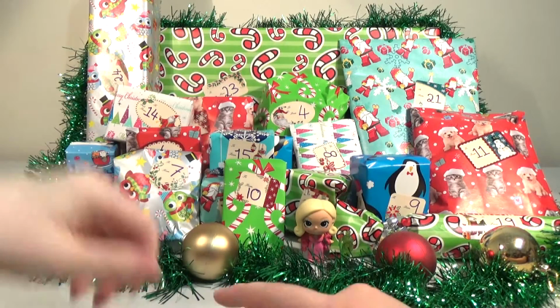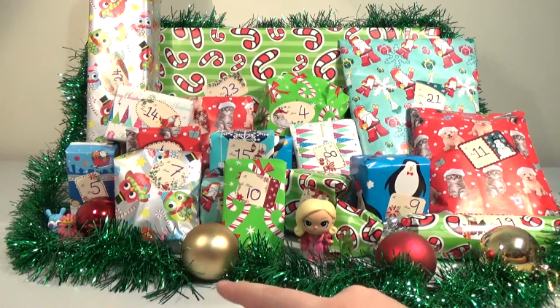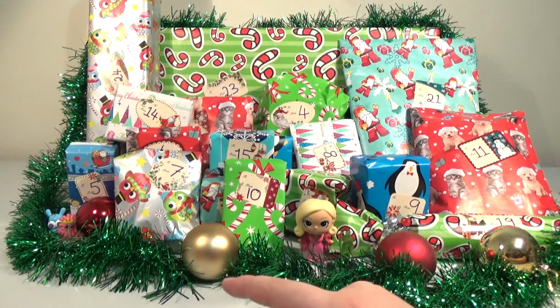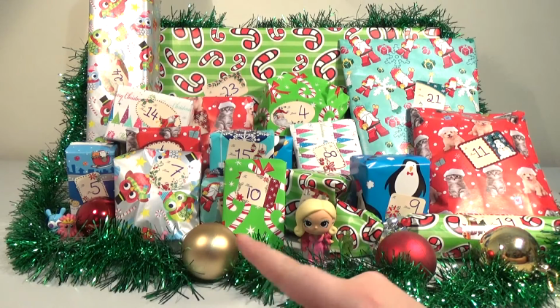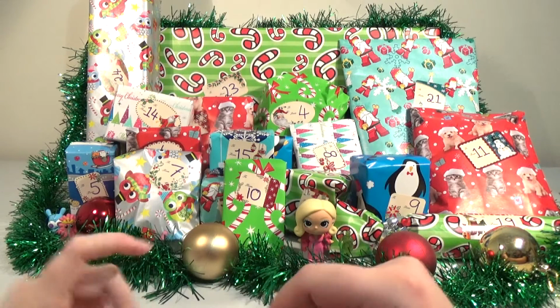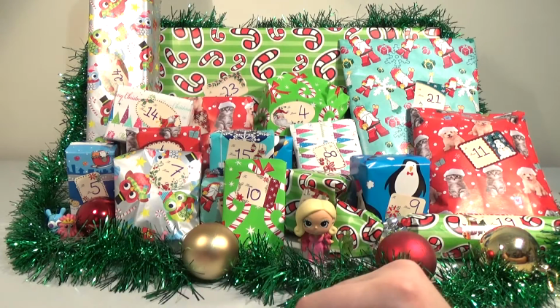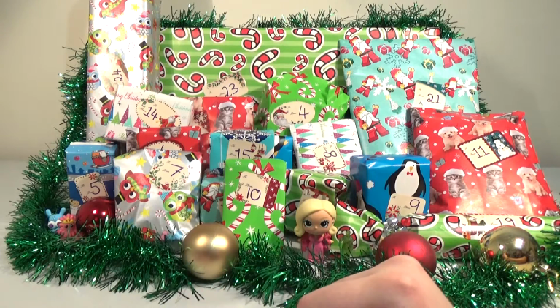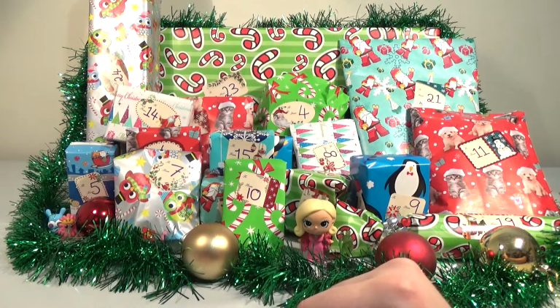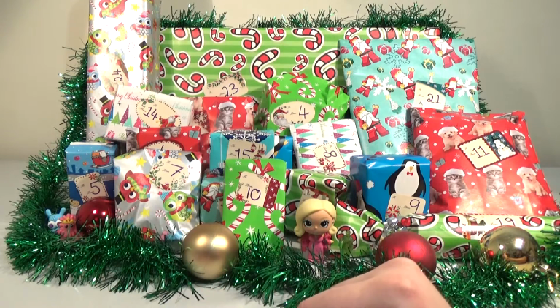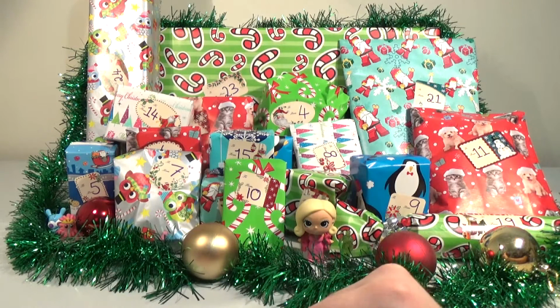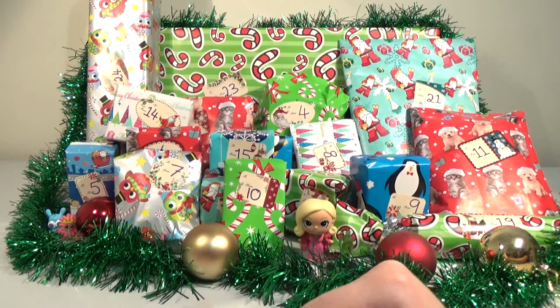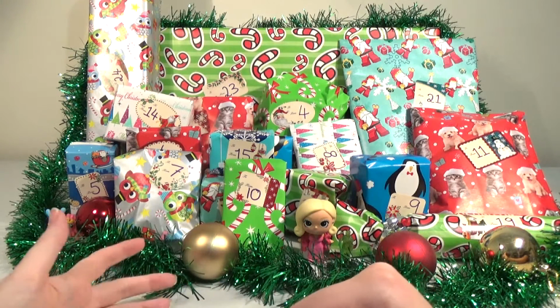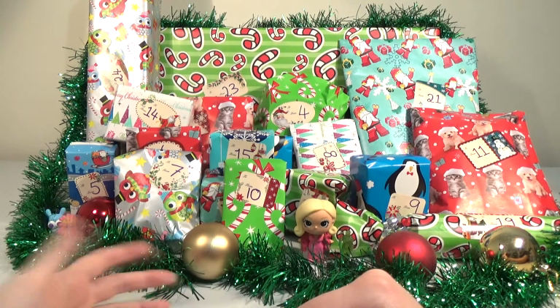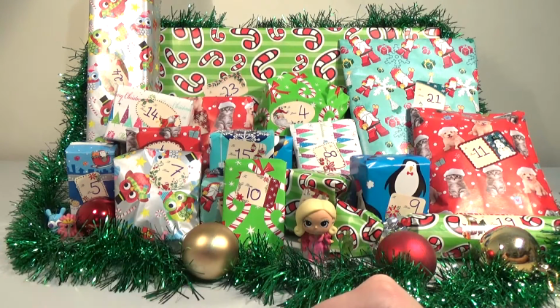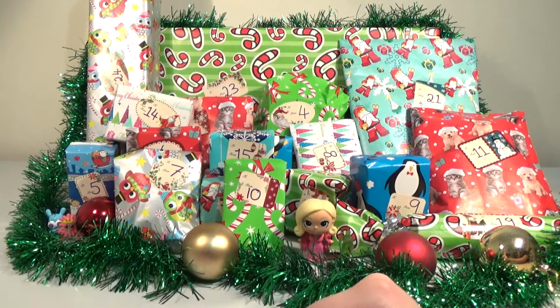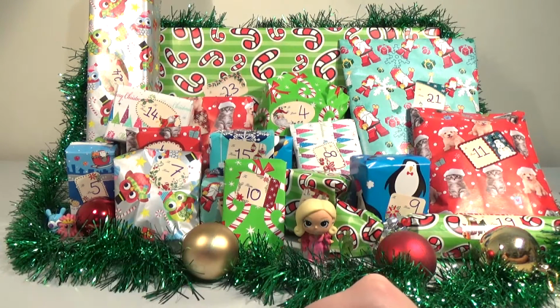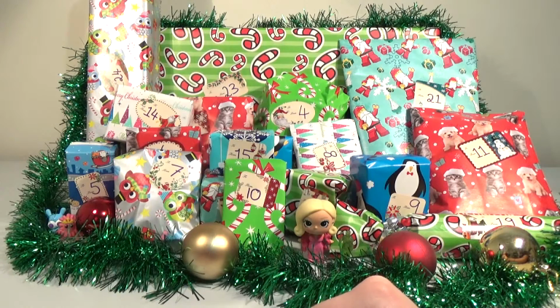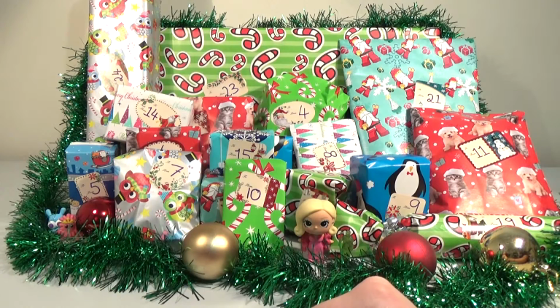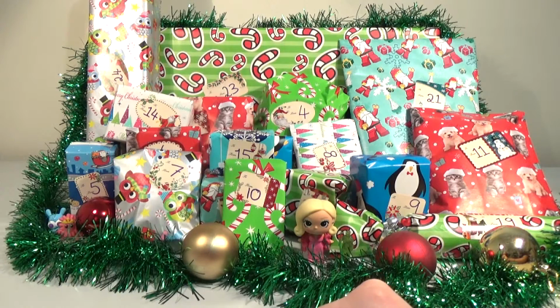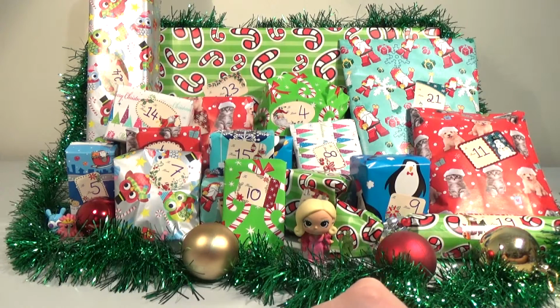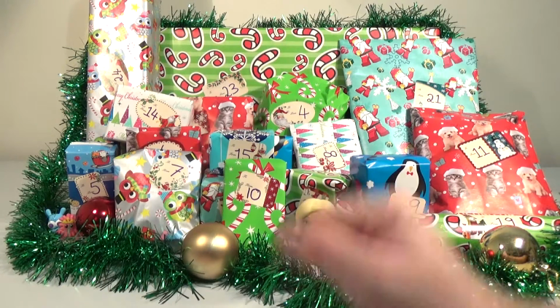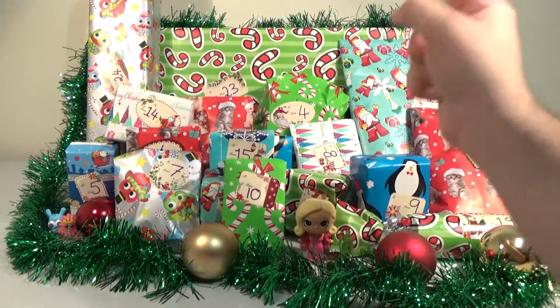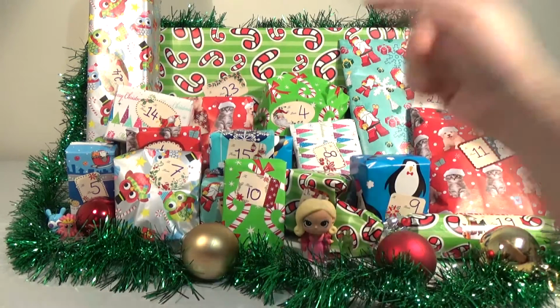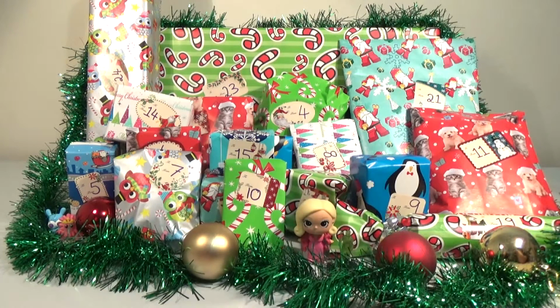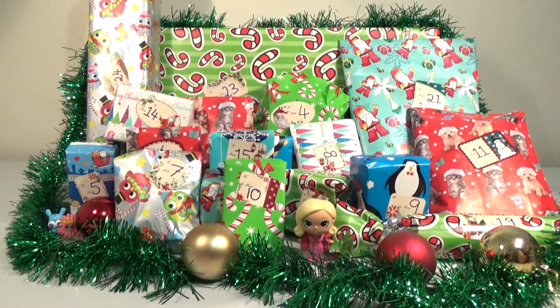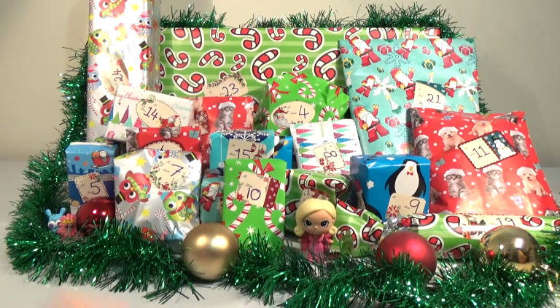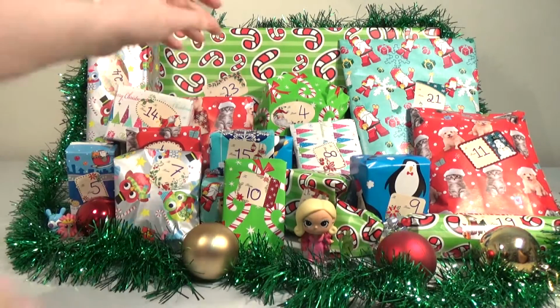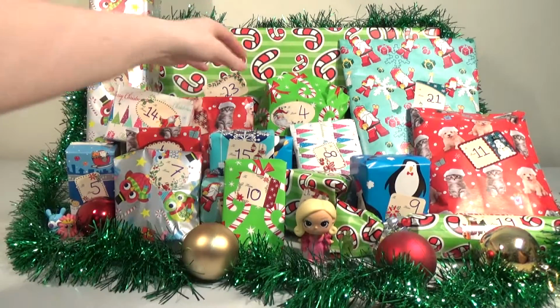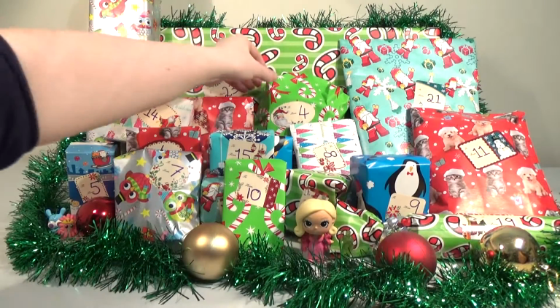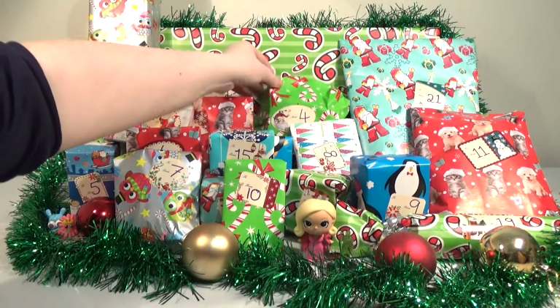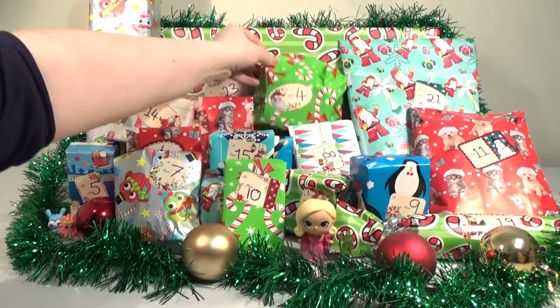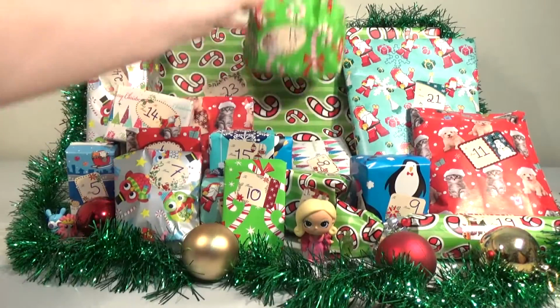Yesterday we got two little mini Moshi Monster moshlings — Moshy? Whatever. And today we're opening up that one. I believe it's your turn. Day four.